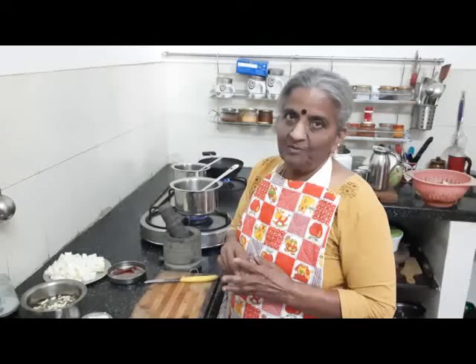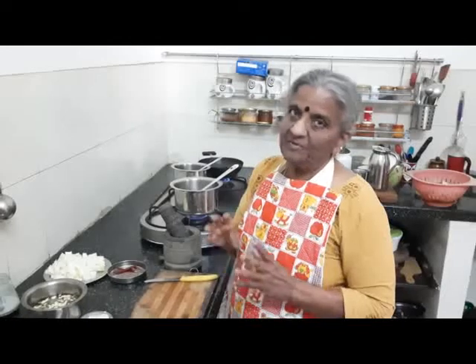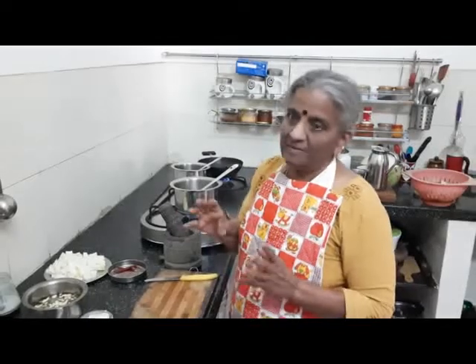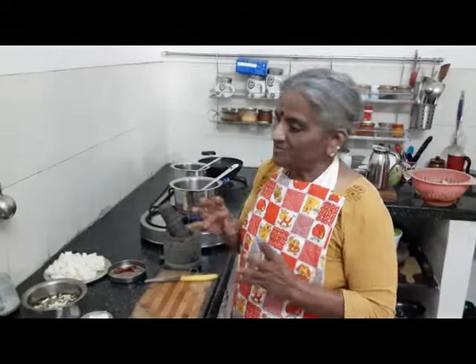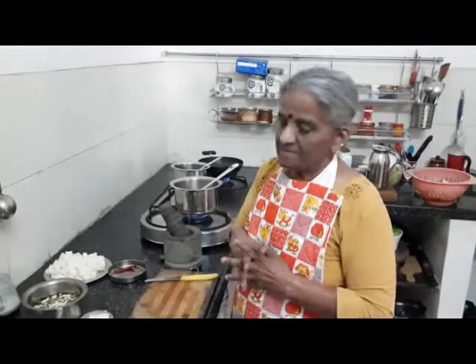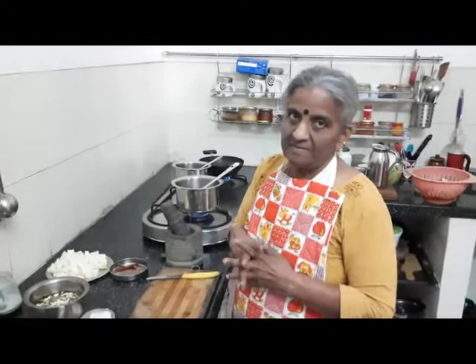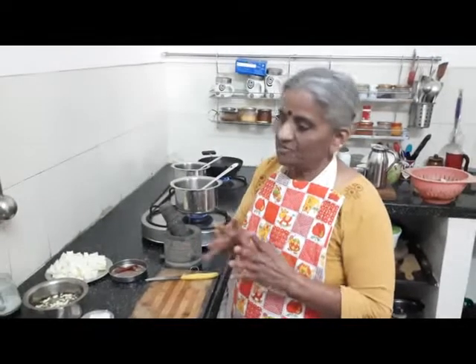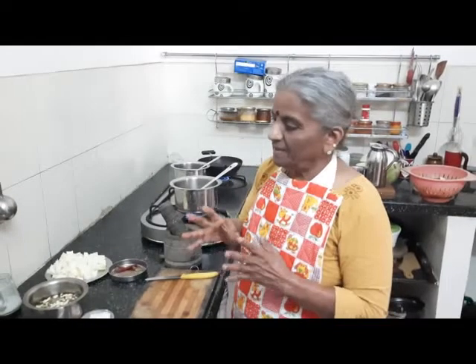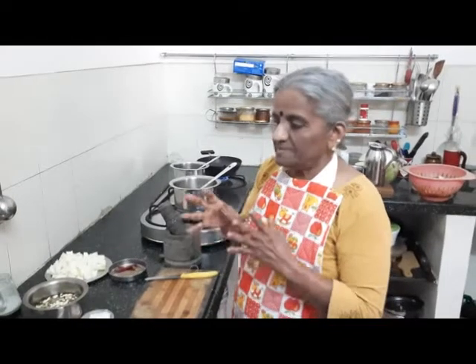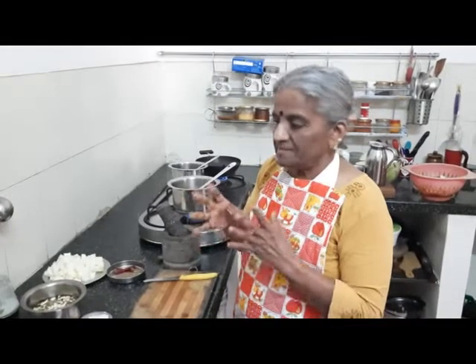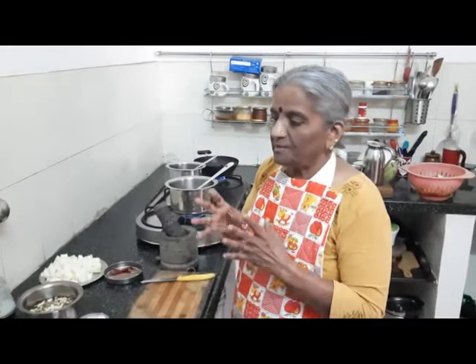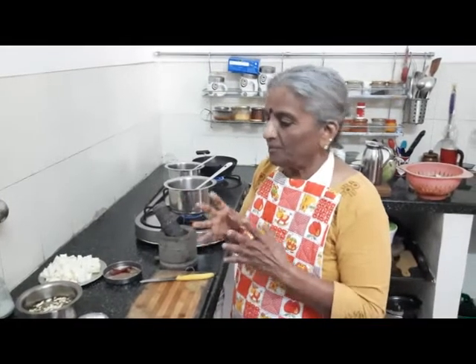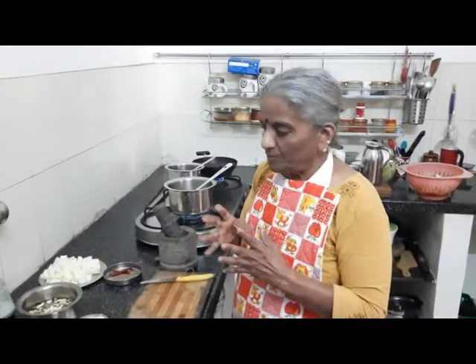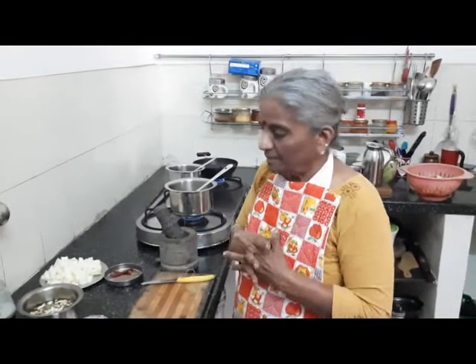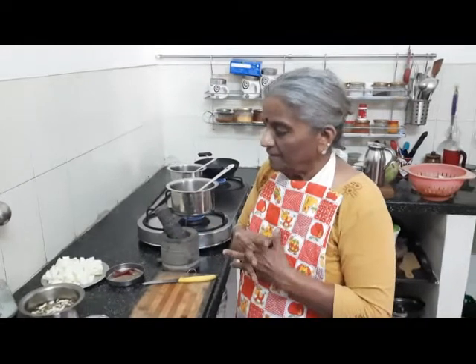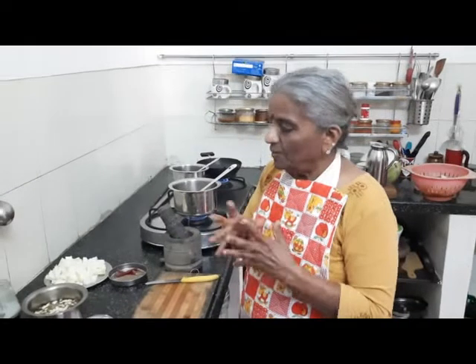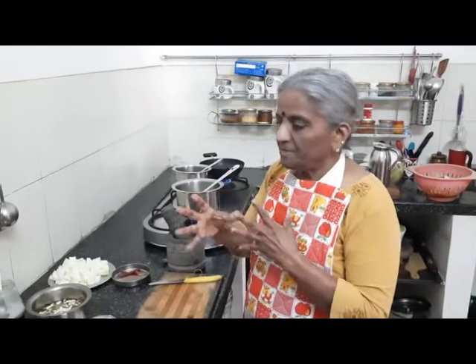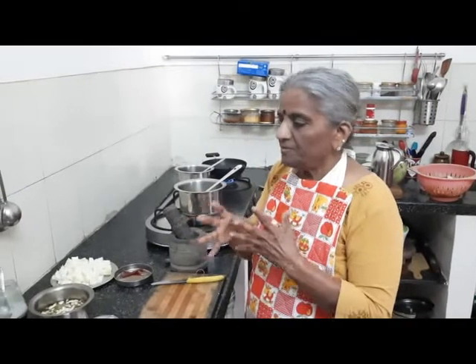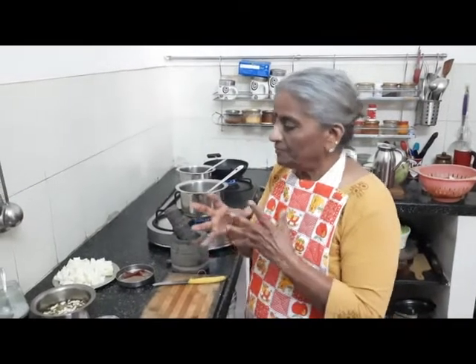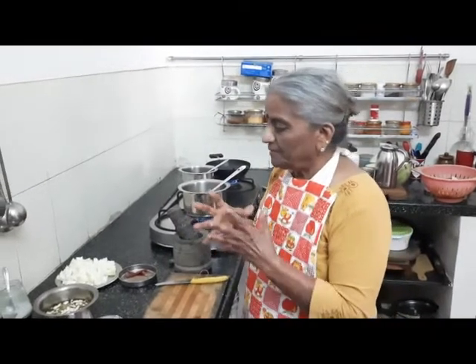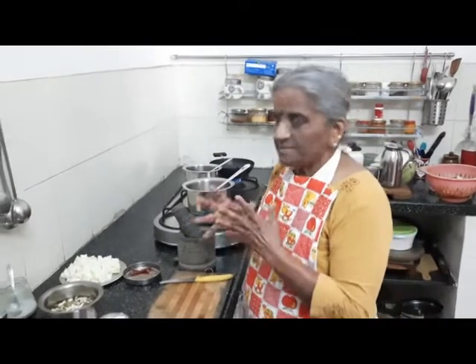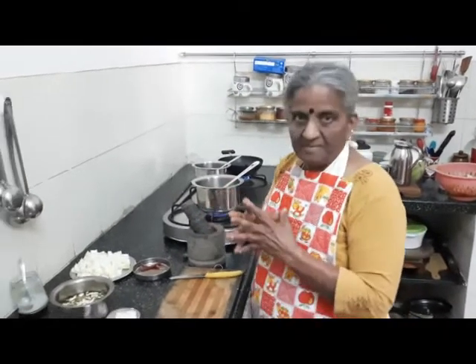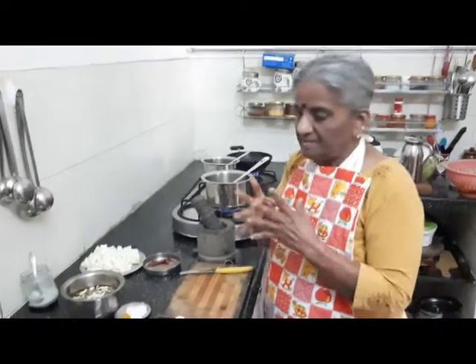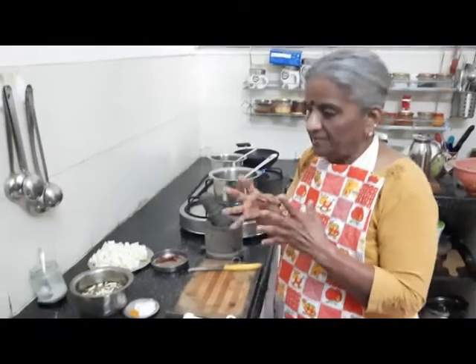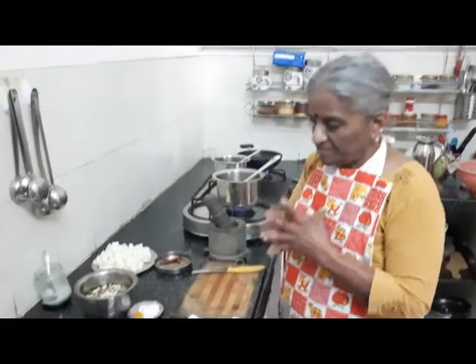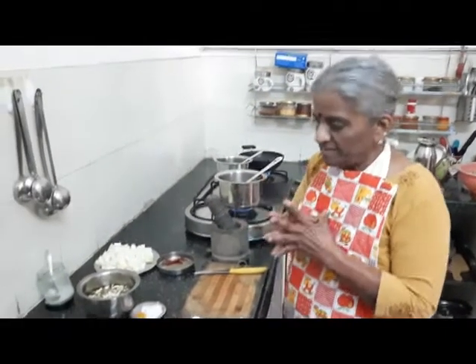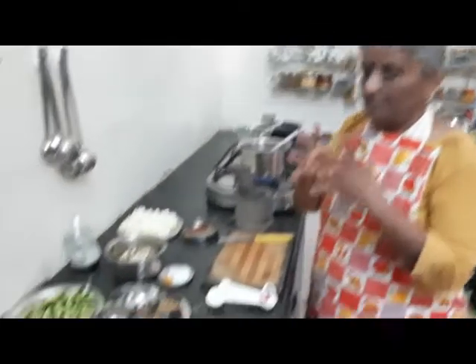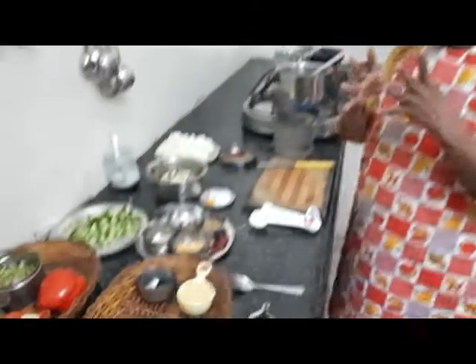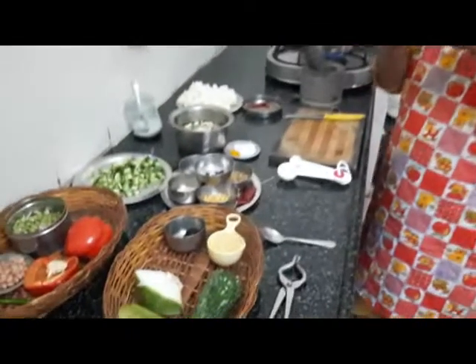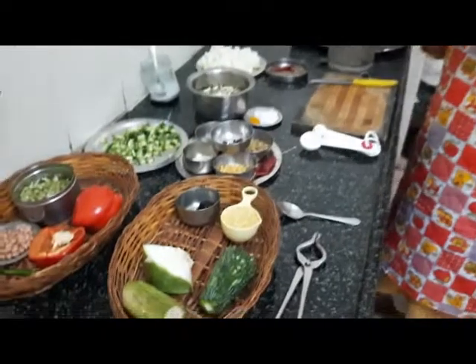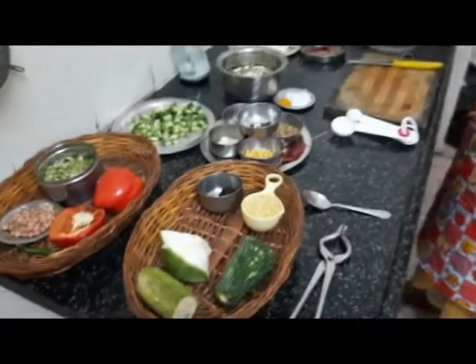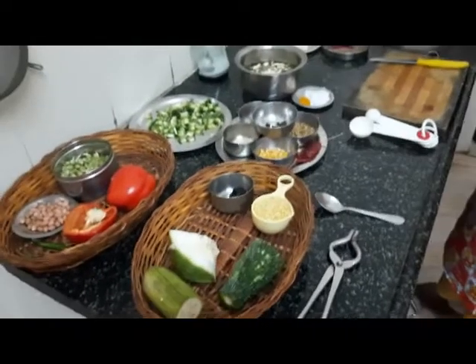Hello everyone and welcome to Suga's Kitchen. Today it's a South Indian combo meal — a combination of different spices and different vegetables to make a complete wholesome meal.